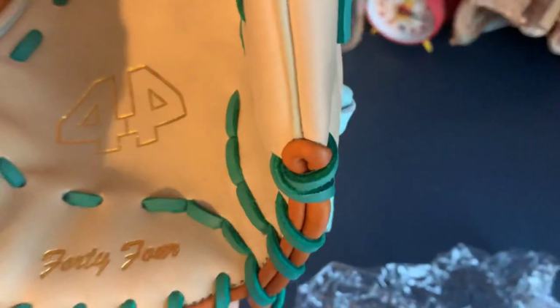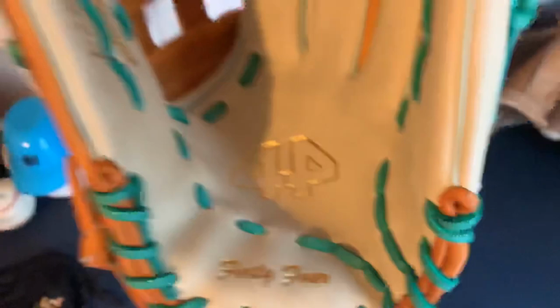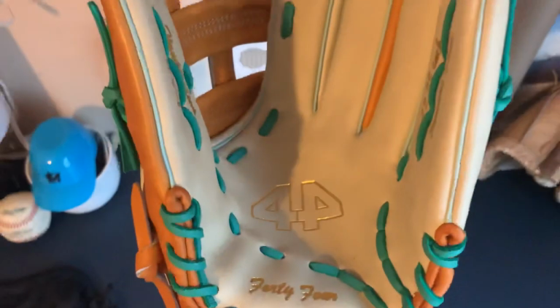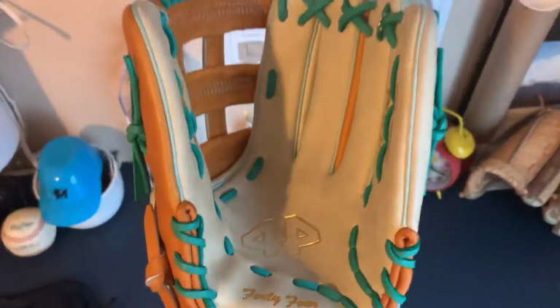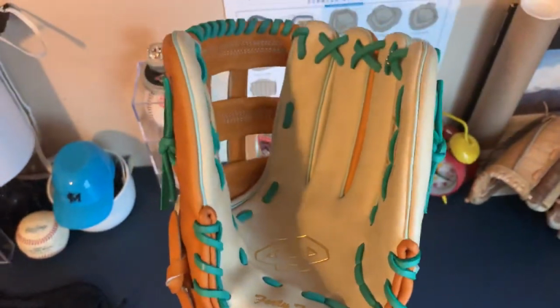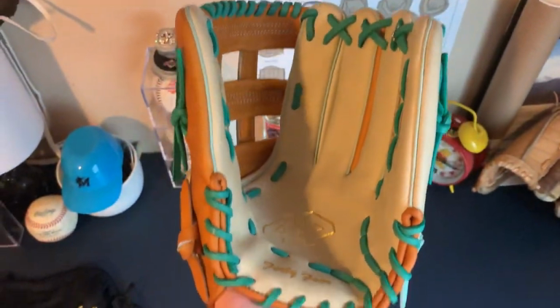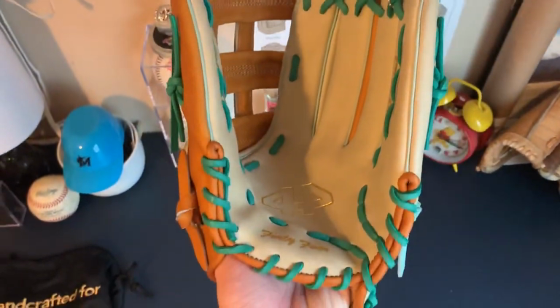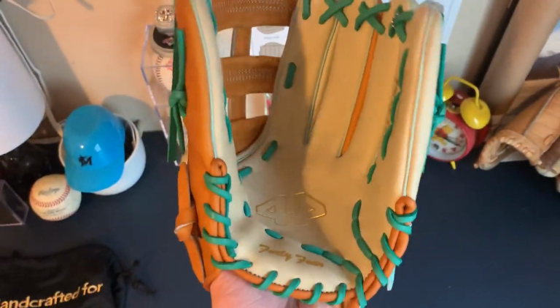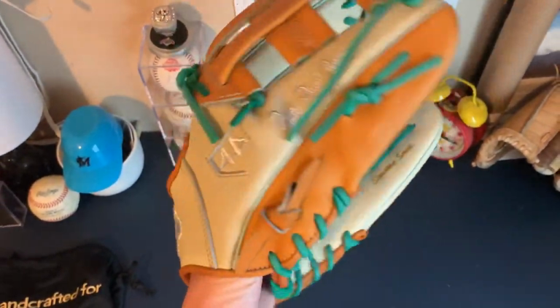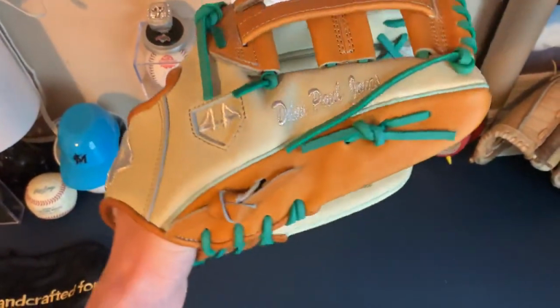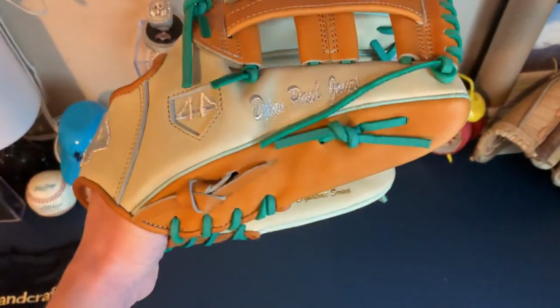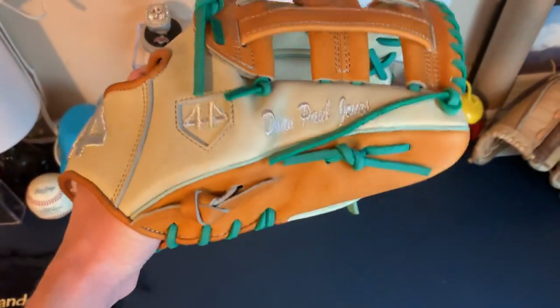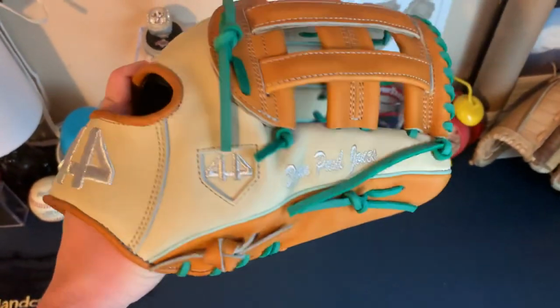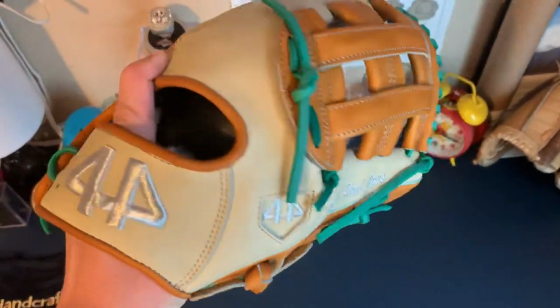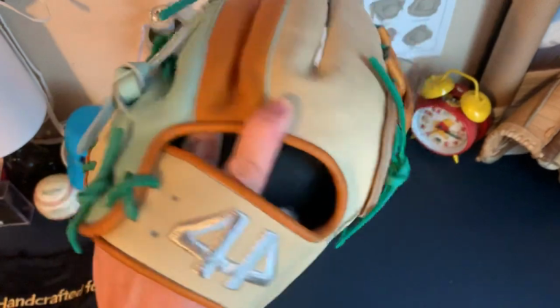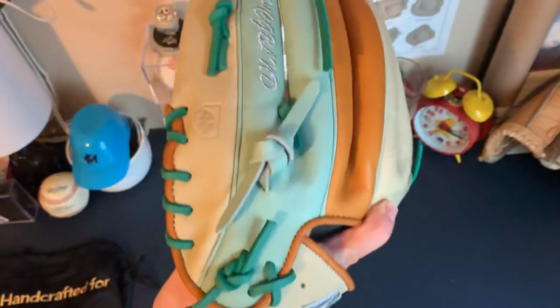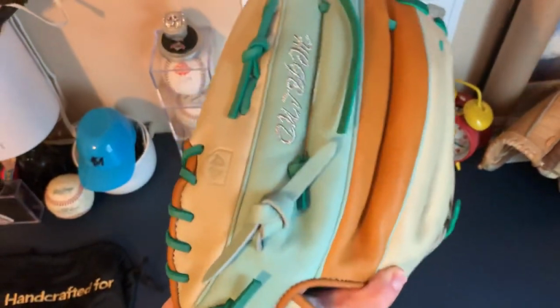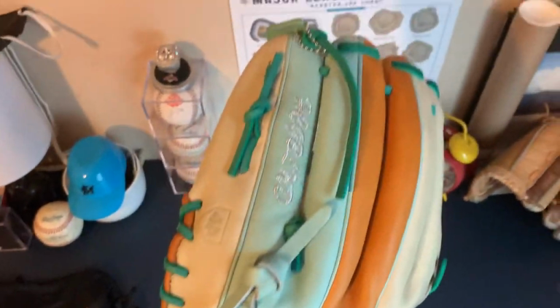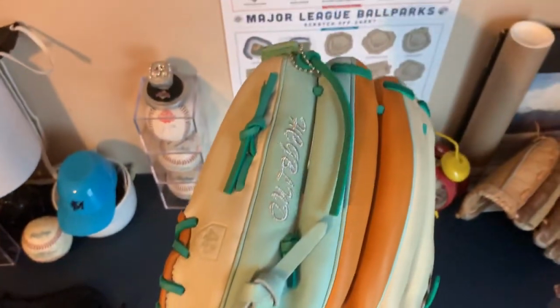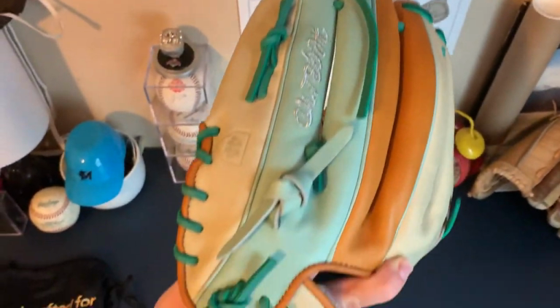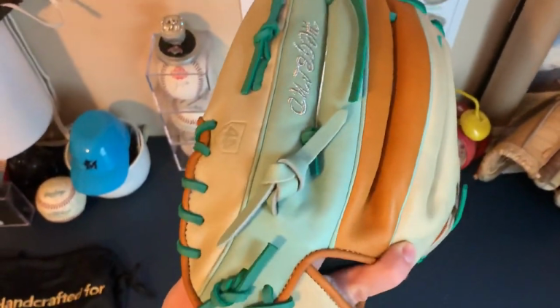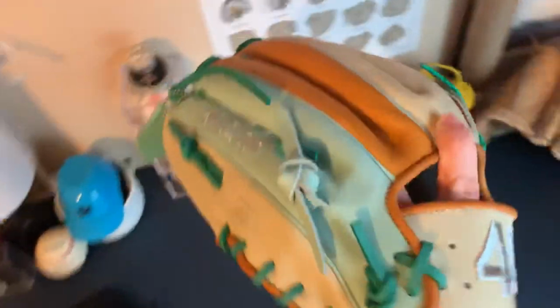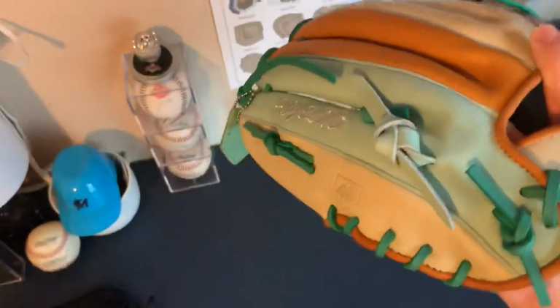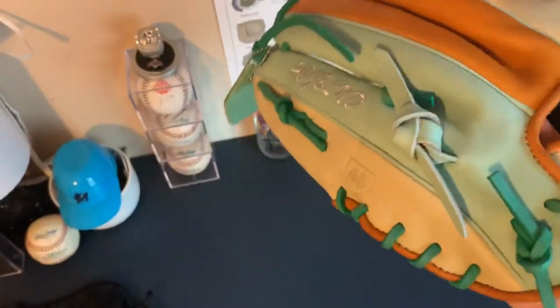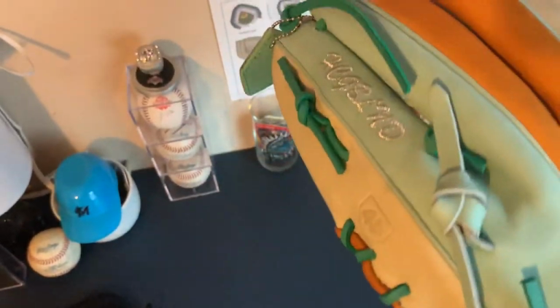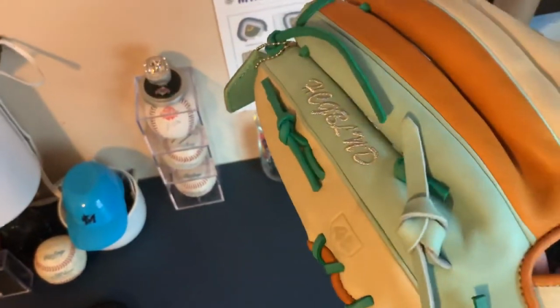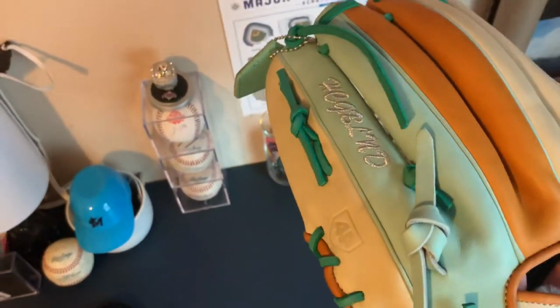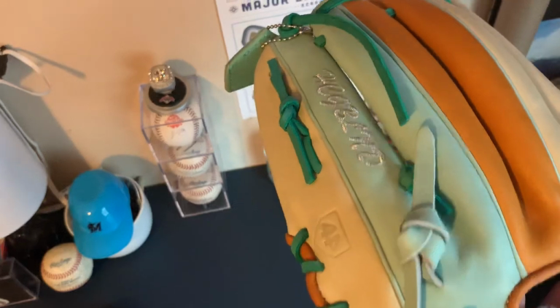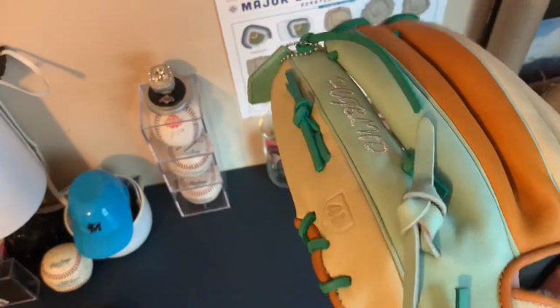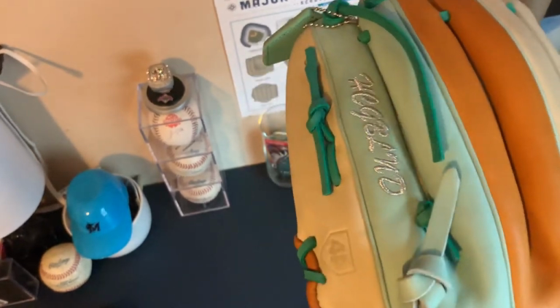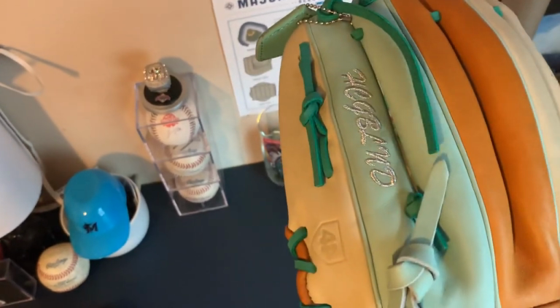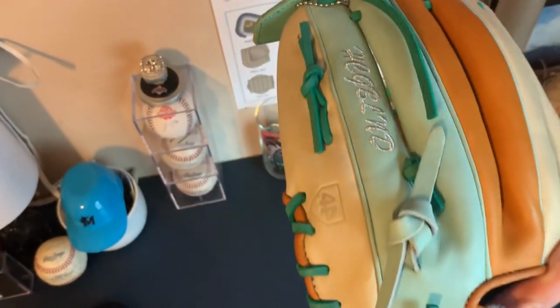I did do the blonde in the middle. I did tan for the web and the thumb. I did do mint on this side. This little writing on this side says 'heroes come and go but legends never die' from The Sandlot.